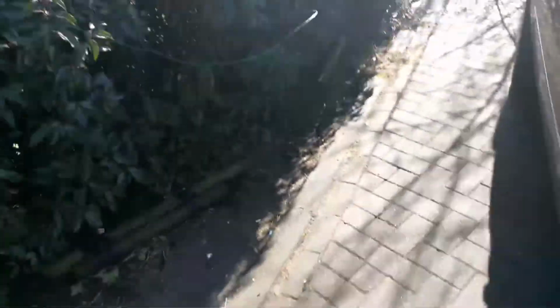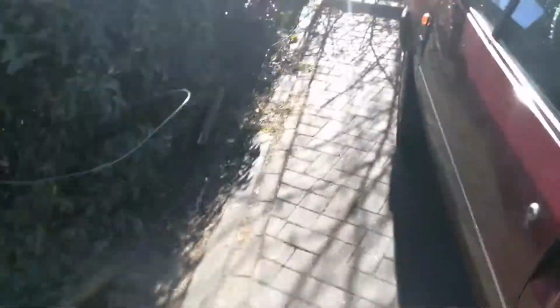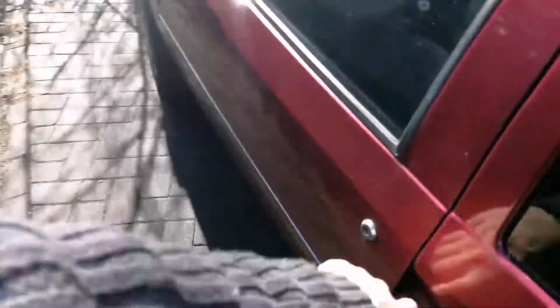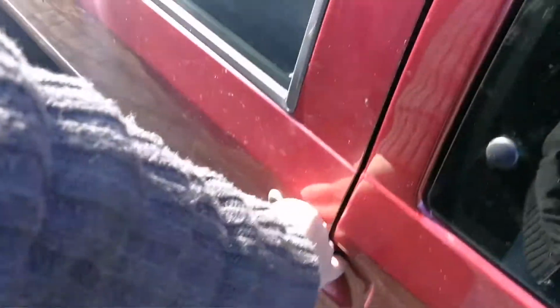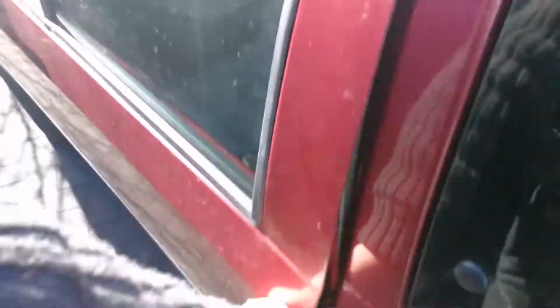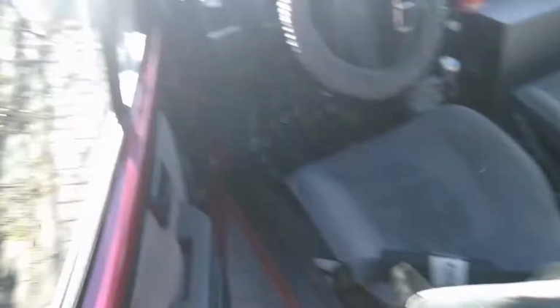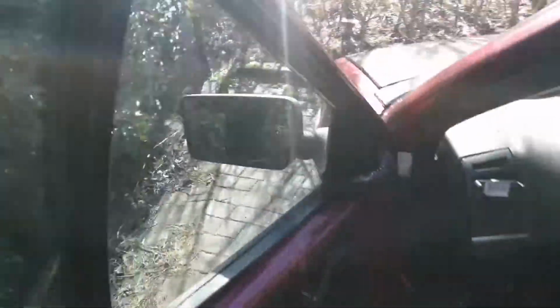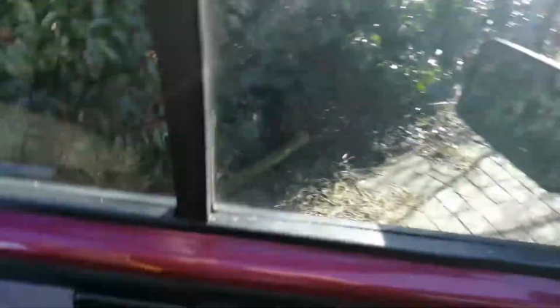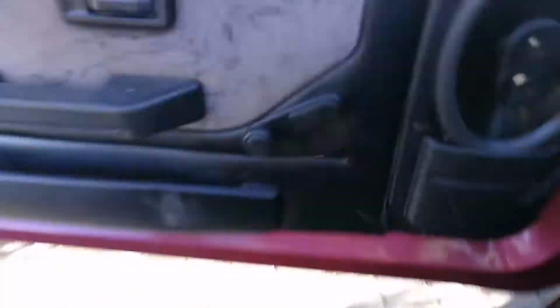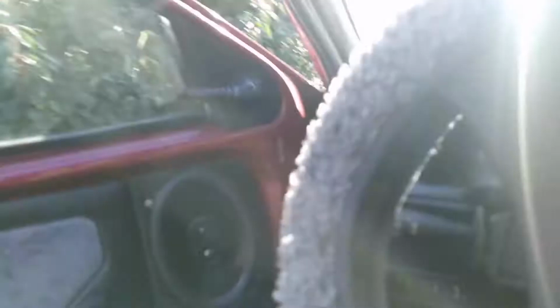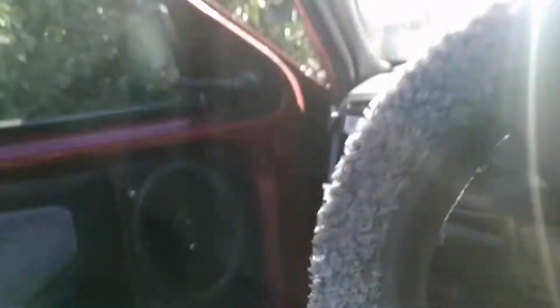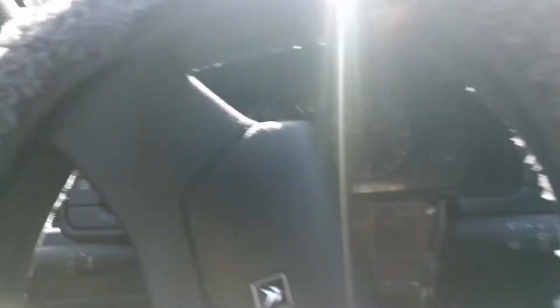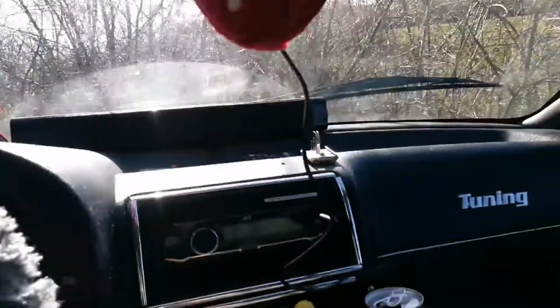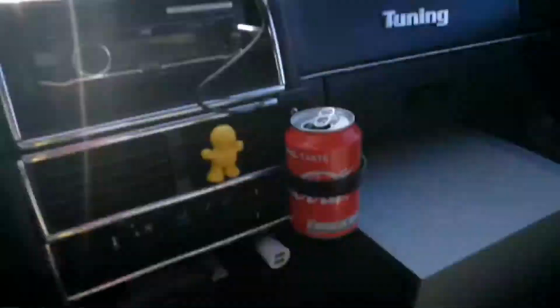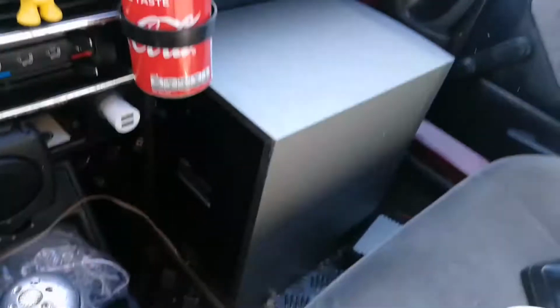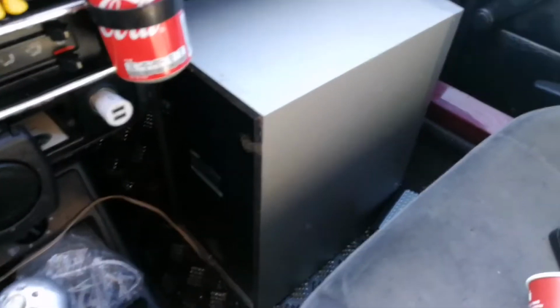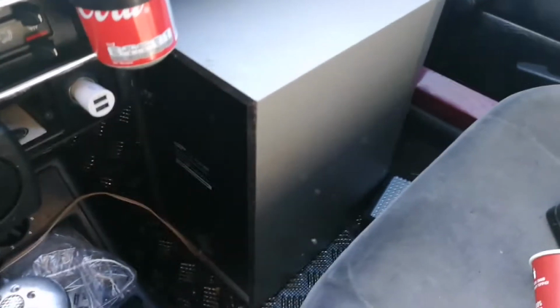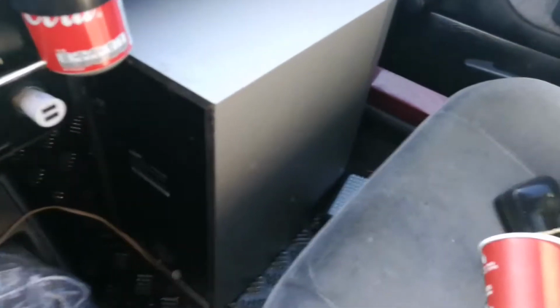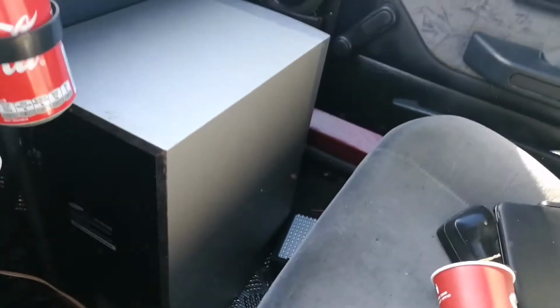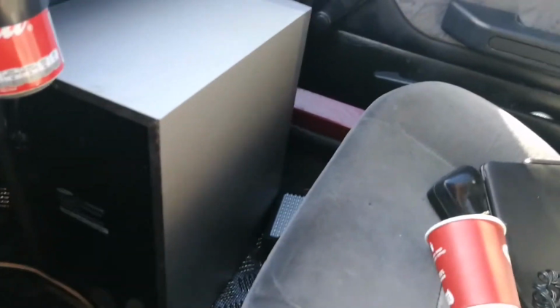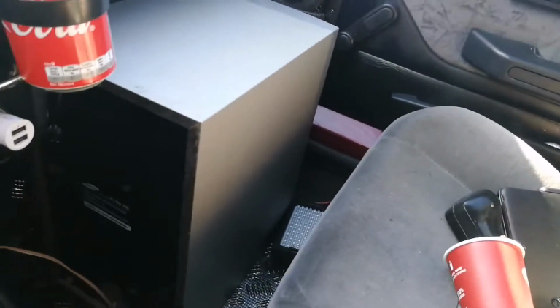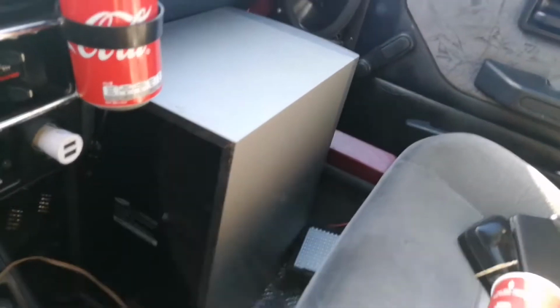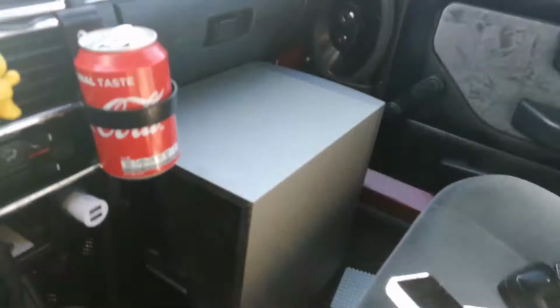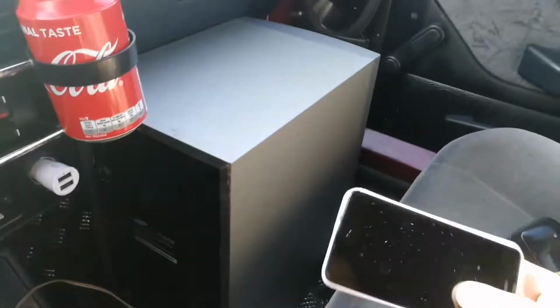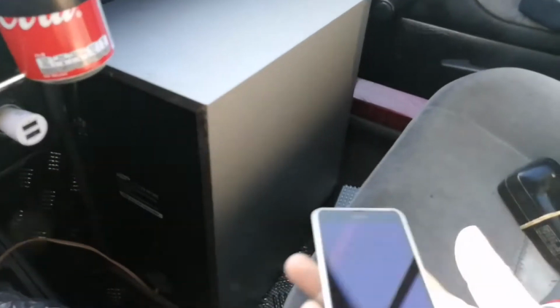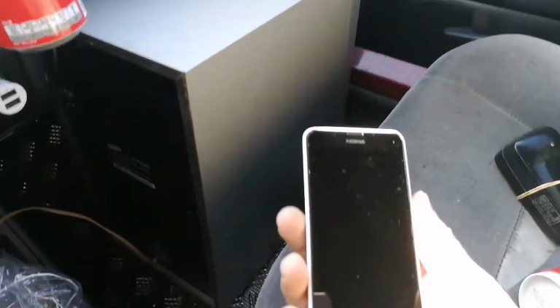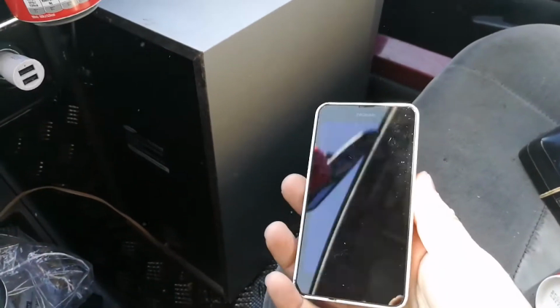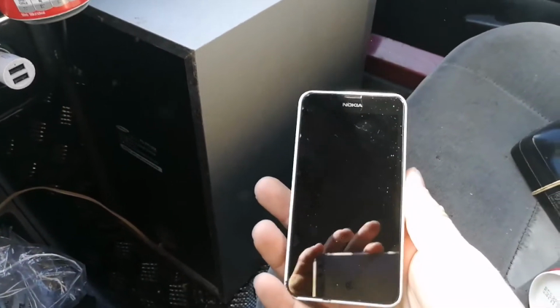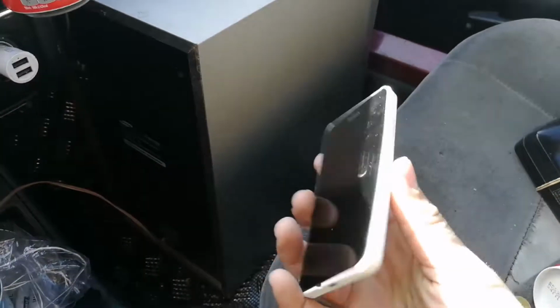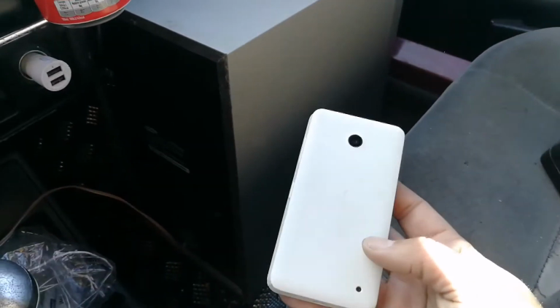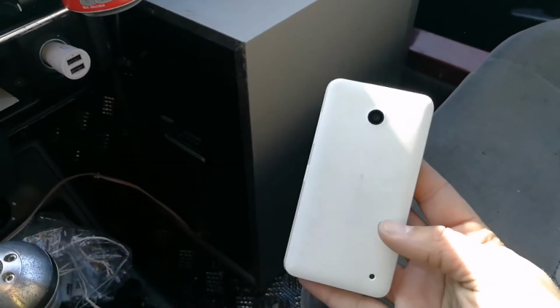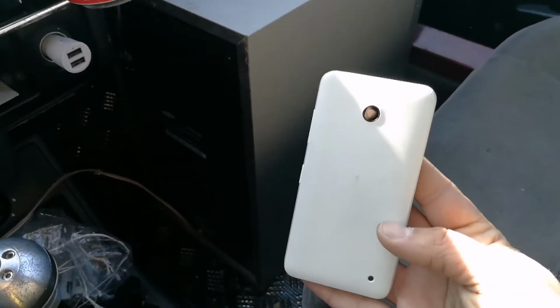What else have we got? I saved some more electronics from the trash — that is the subwoofer here from Samsung, and this Nokia phone, freaking cool.